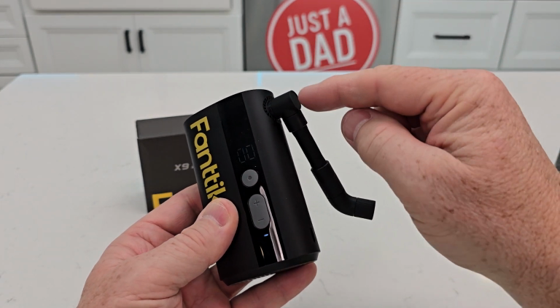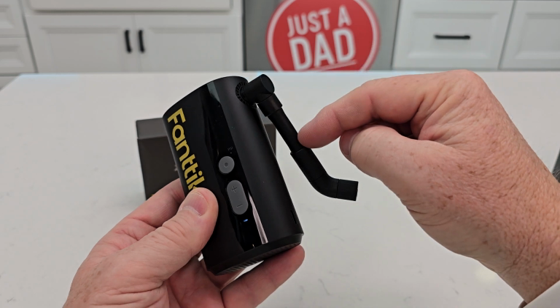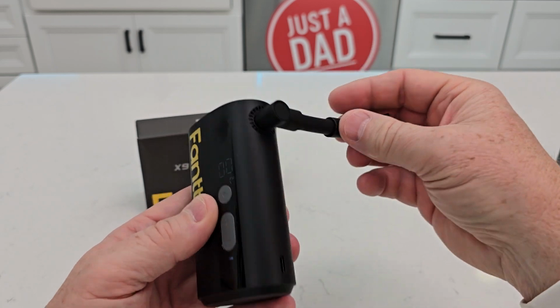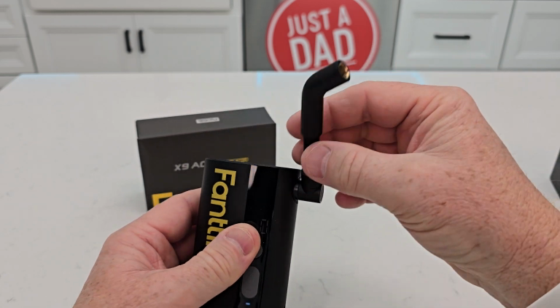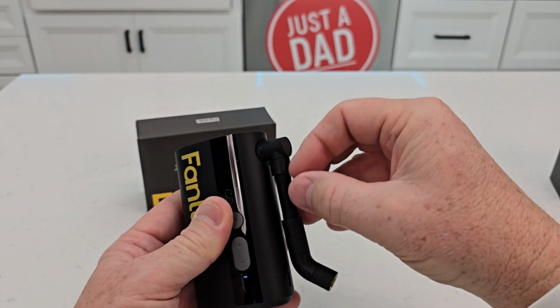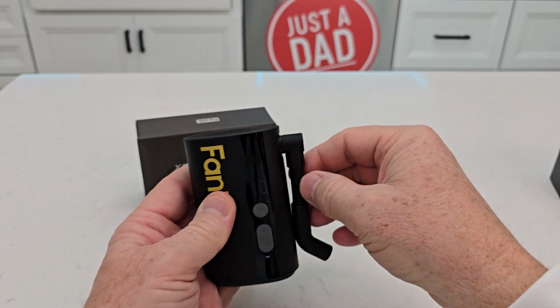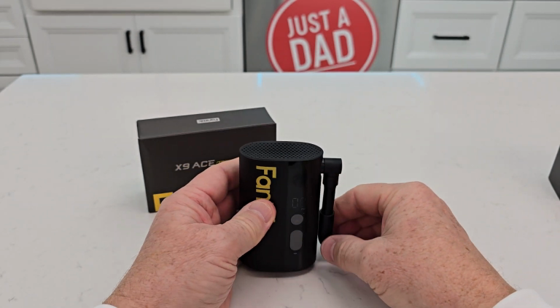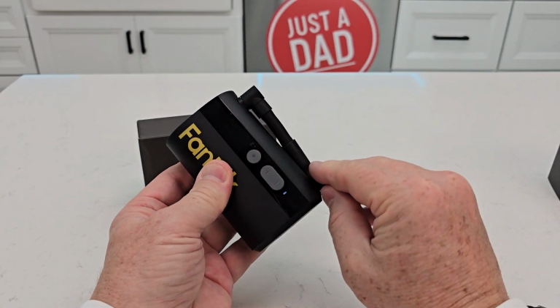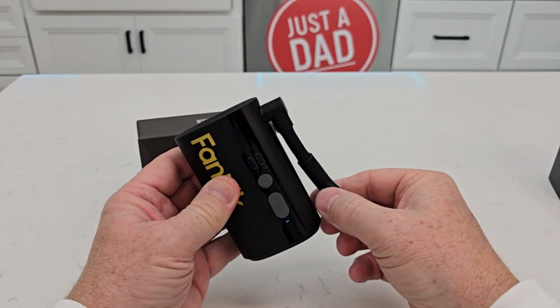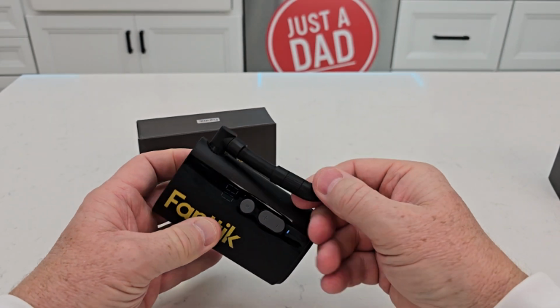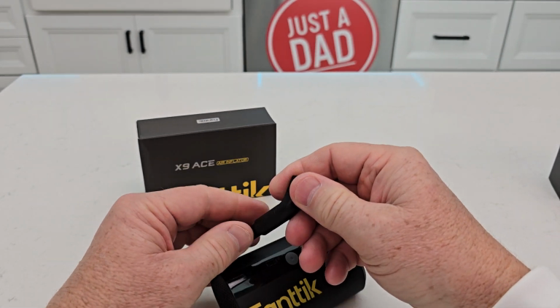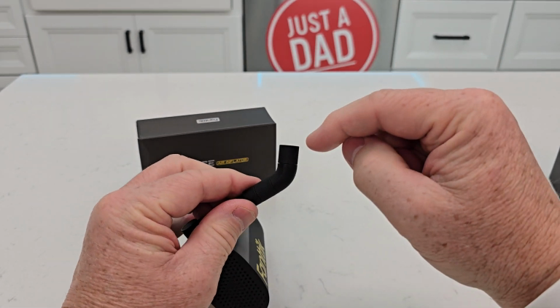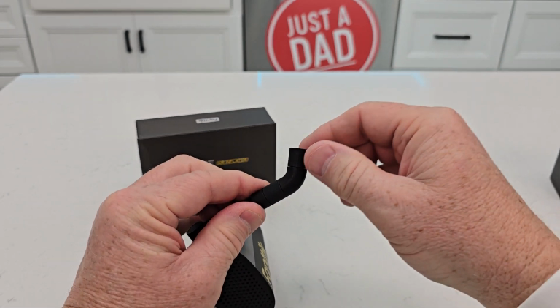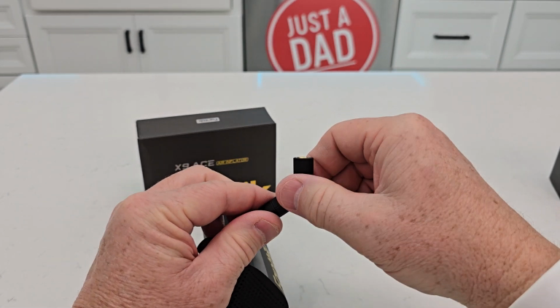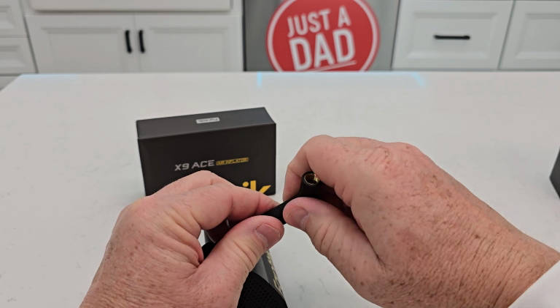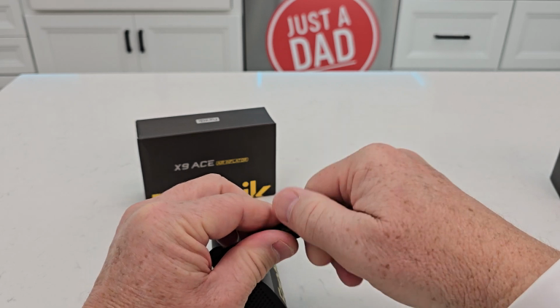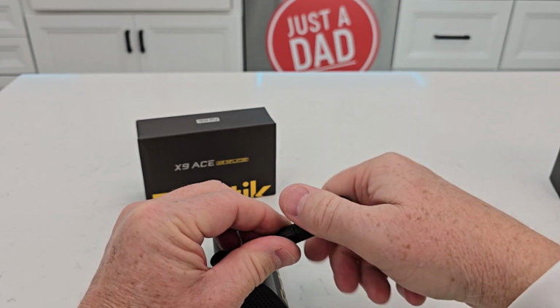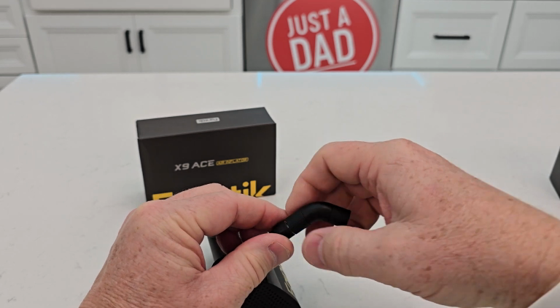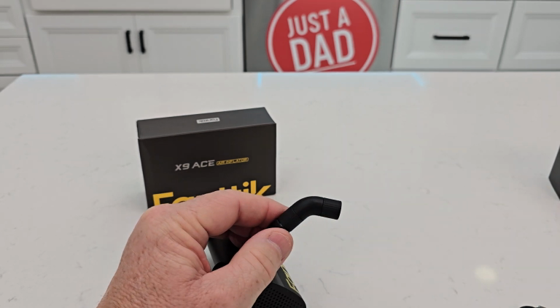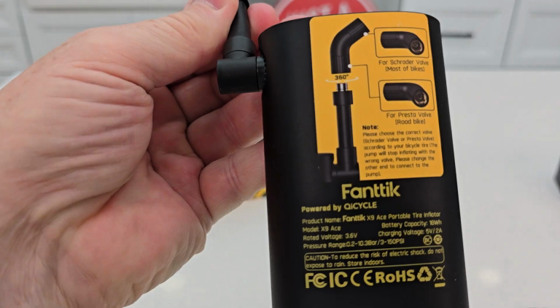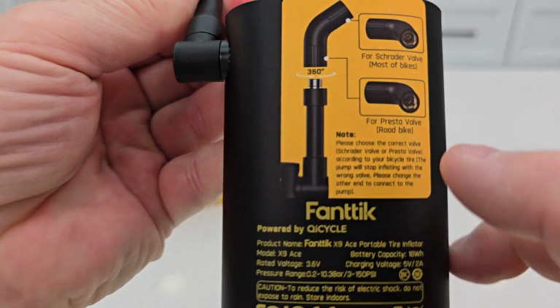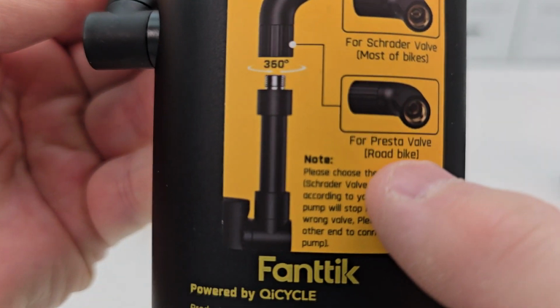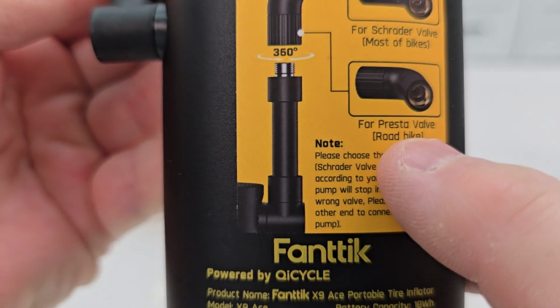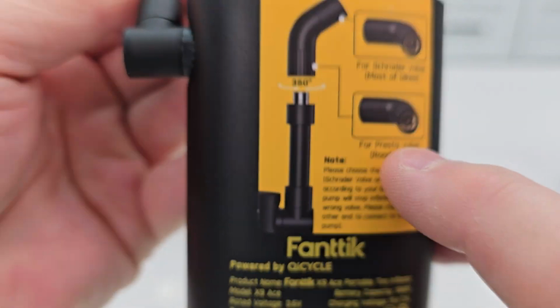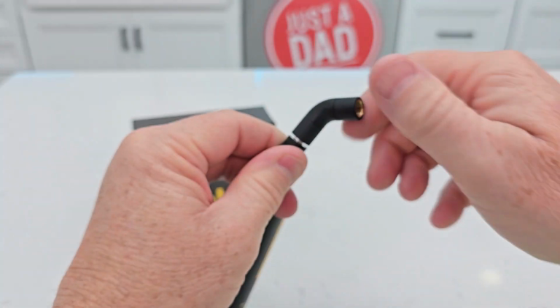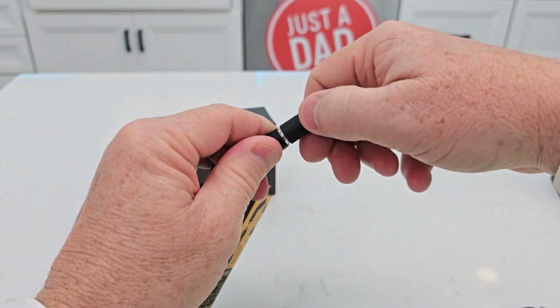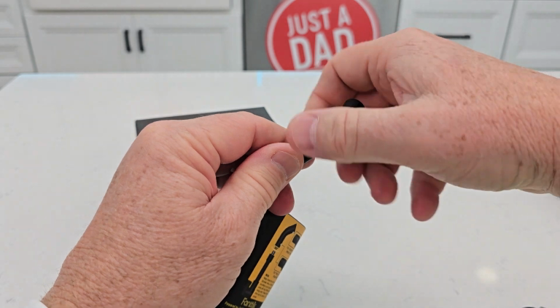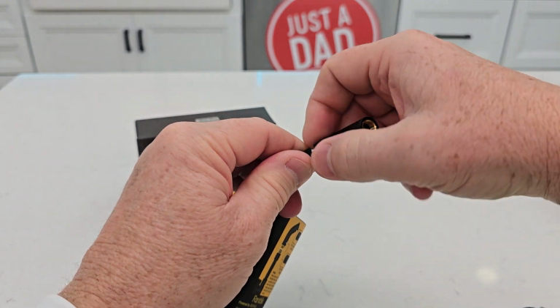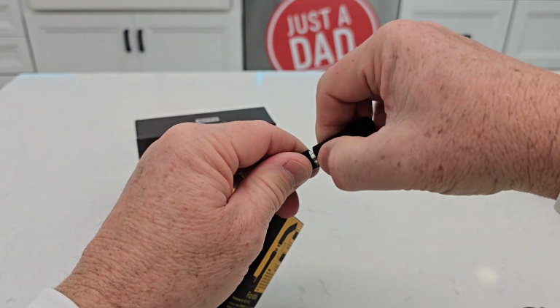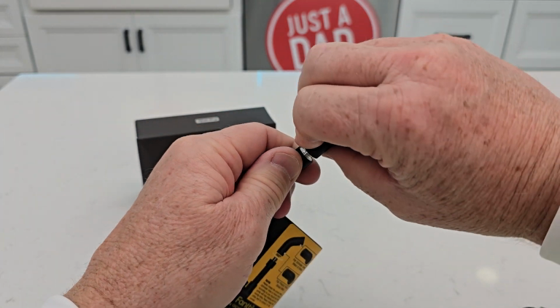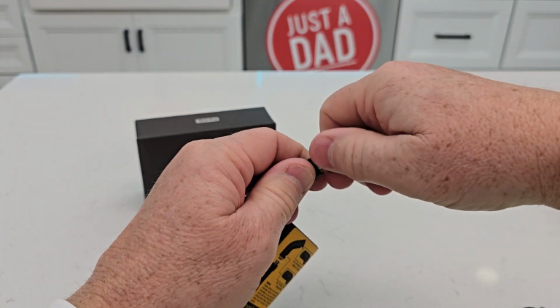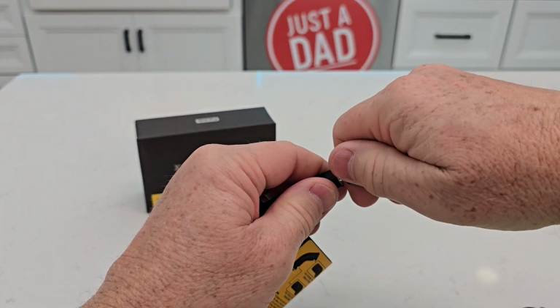The third reason is it has a built-in hose. That hose stores right here. It comes with the Schrader valve, but it also has the Presta valve. All I do is simply turn this around and unscrew this.